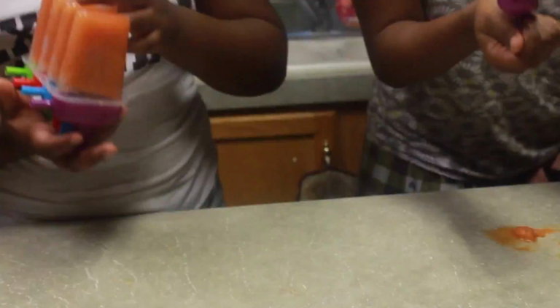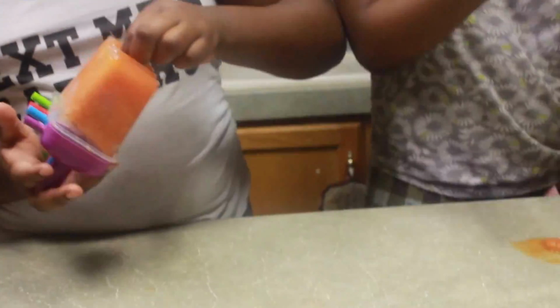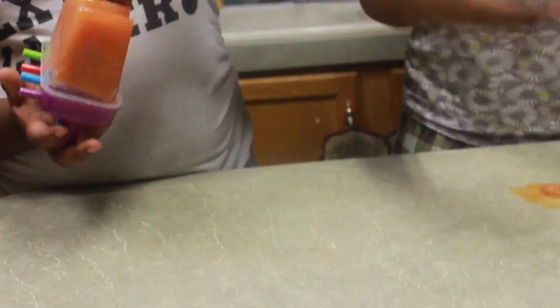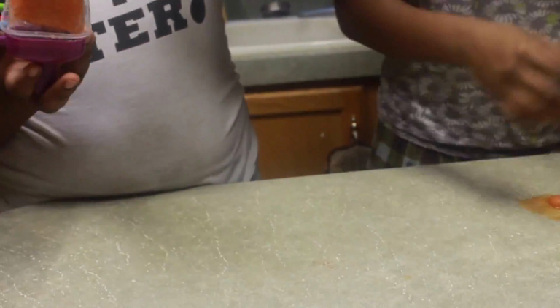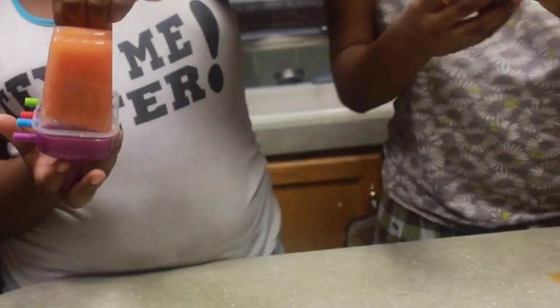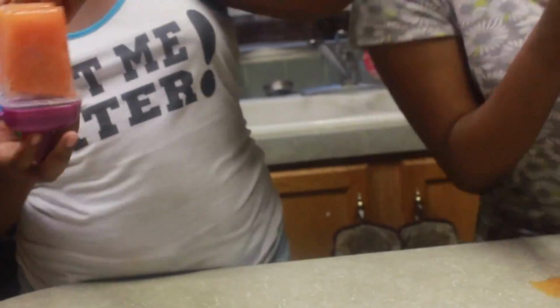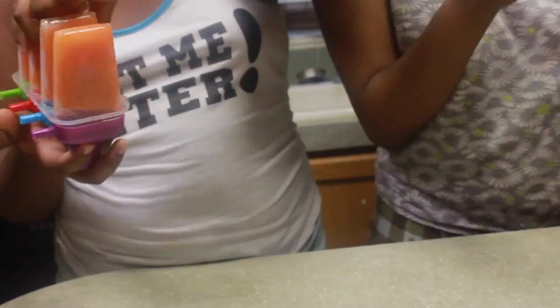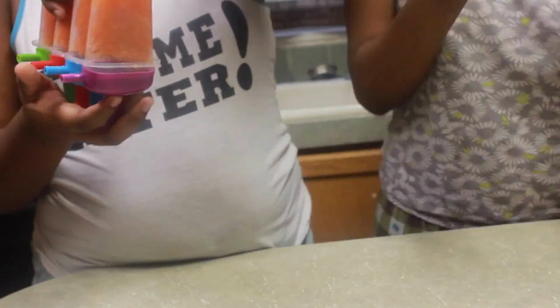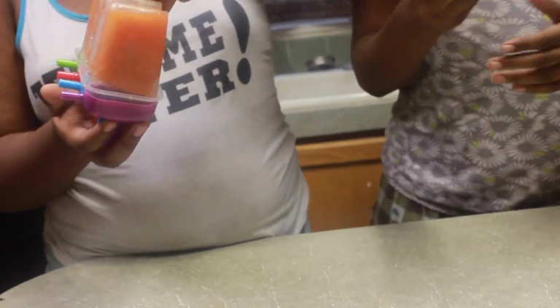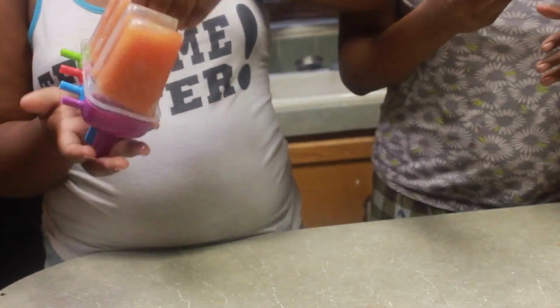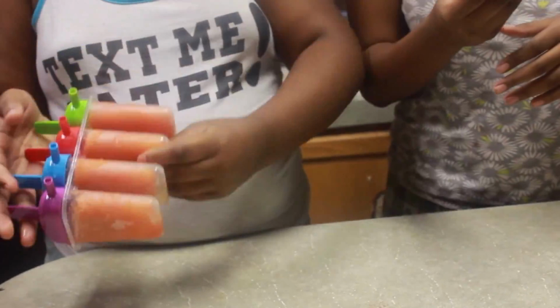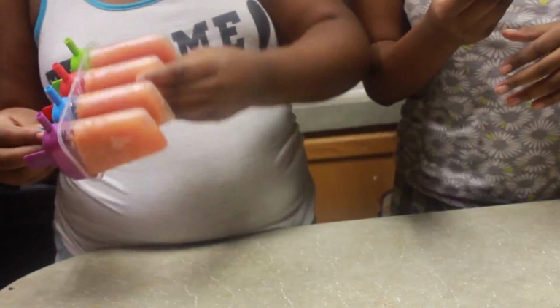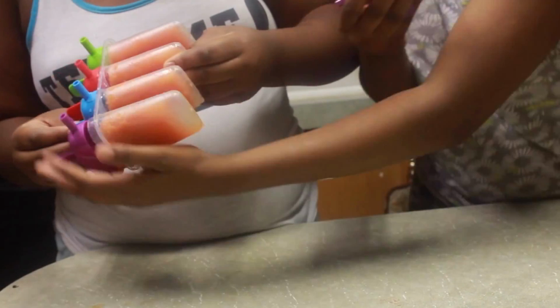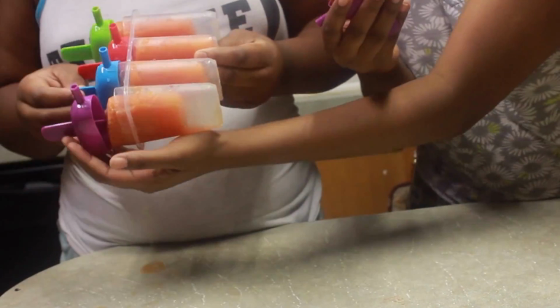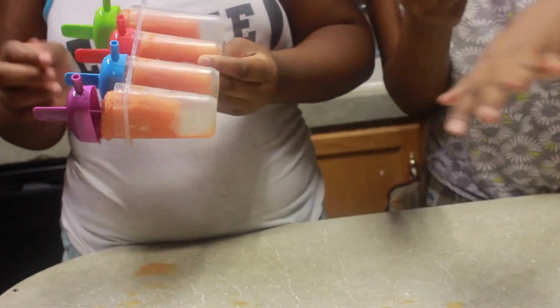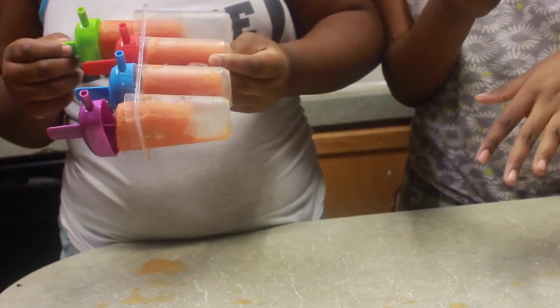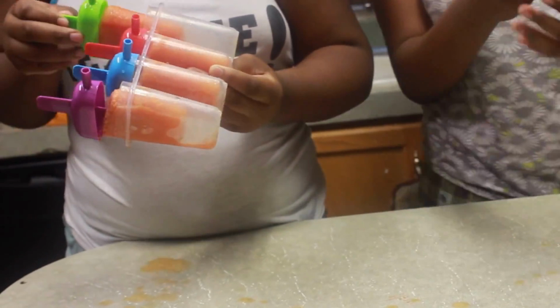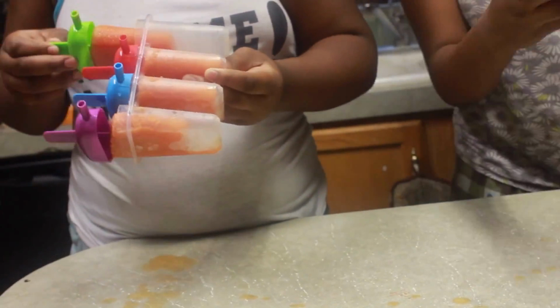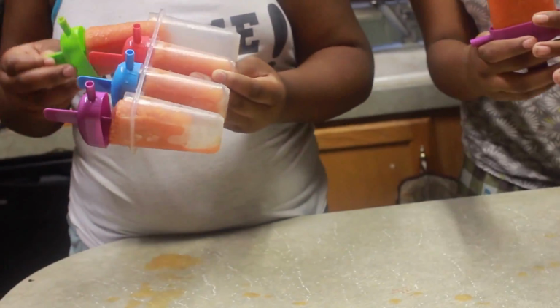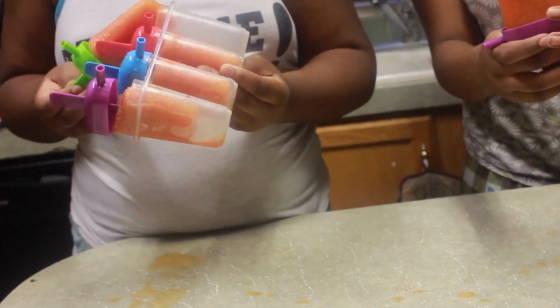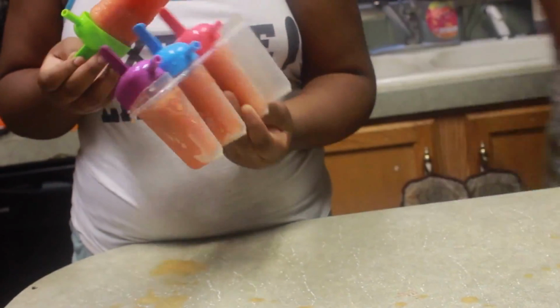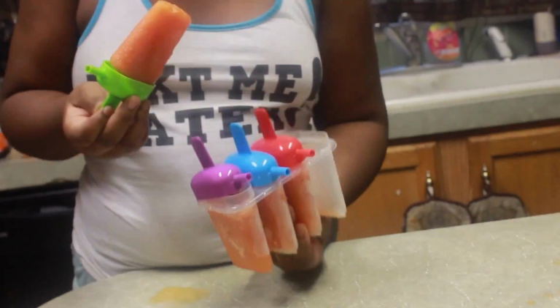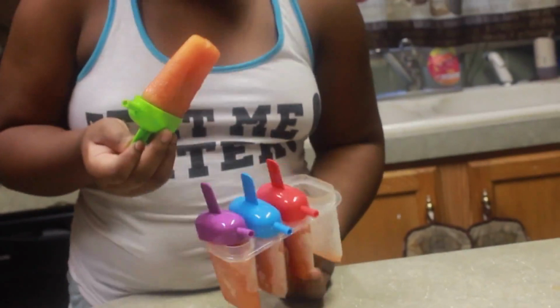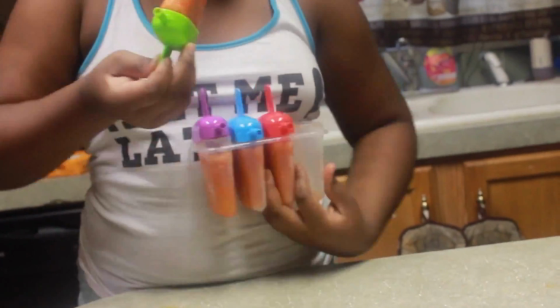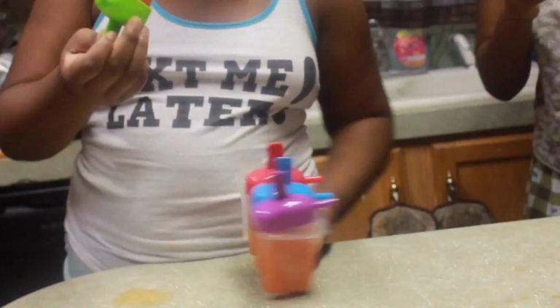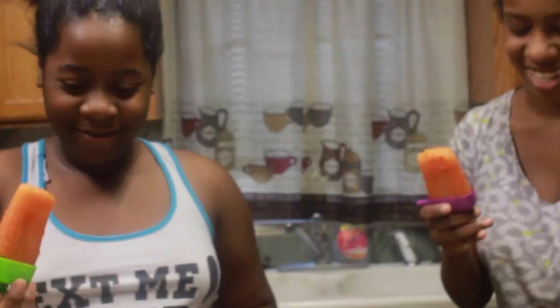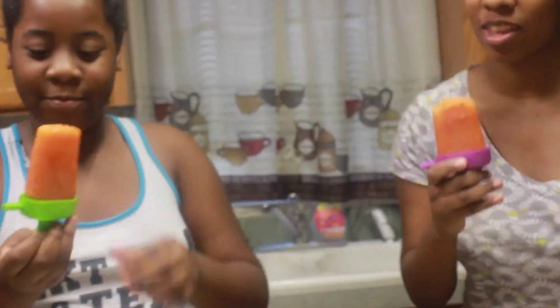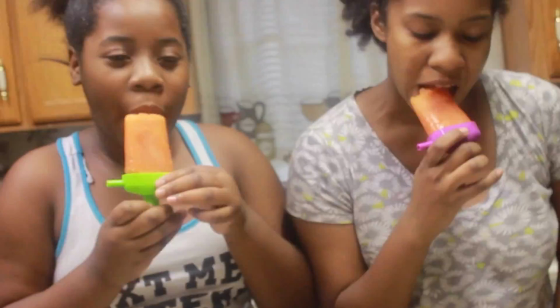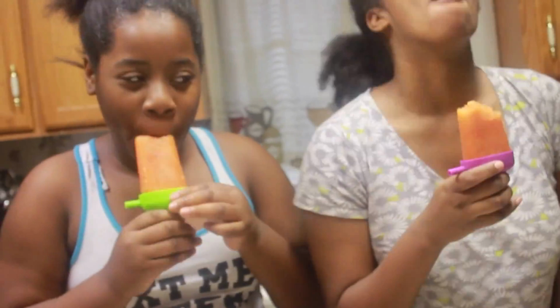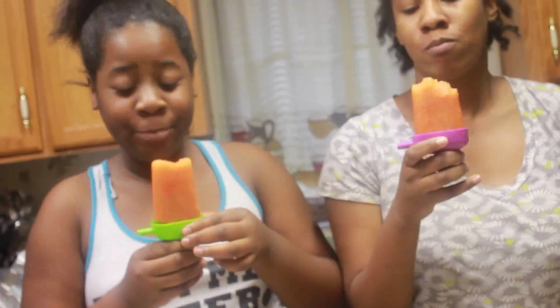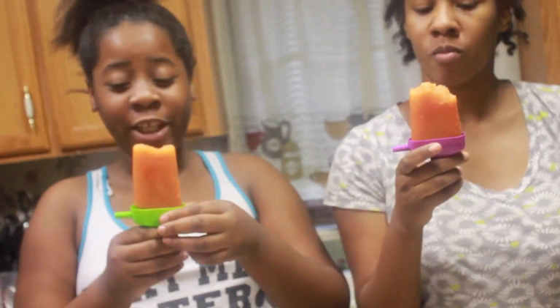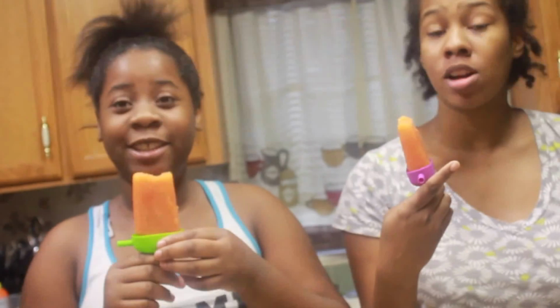If you do end up having trouble getting them out, you can just run a little bit of hot water over it to let it melt a little bit. And then it should slide right out. Voila.